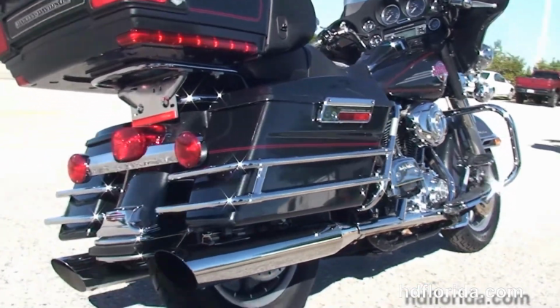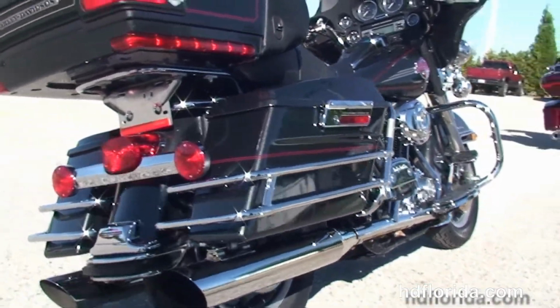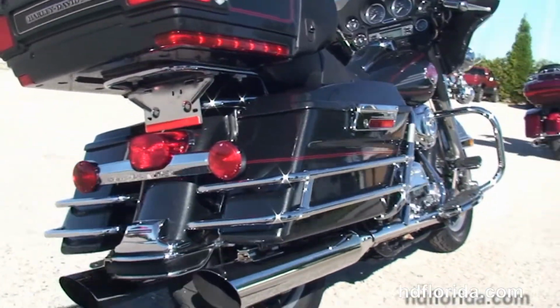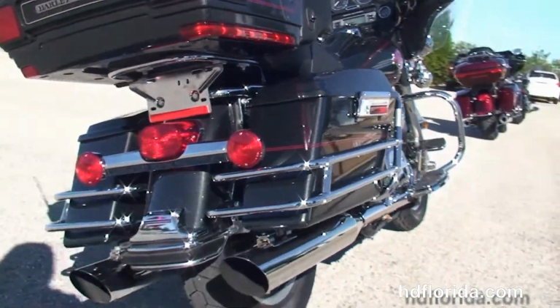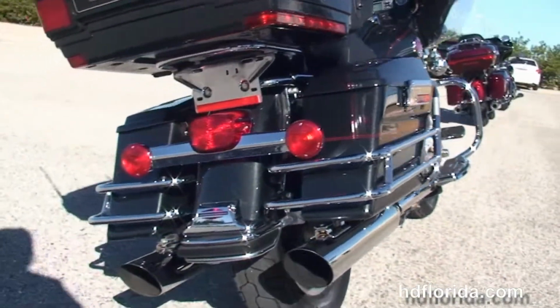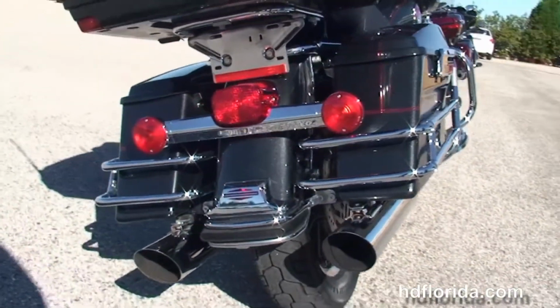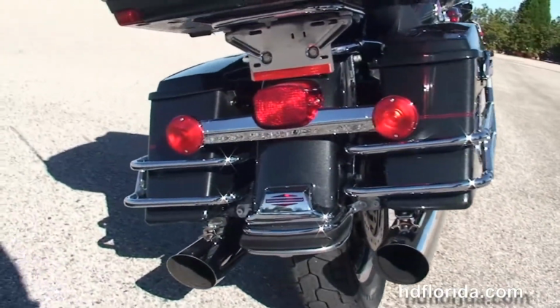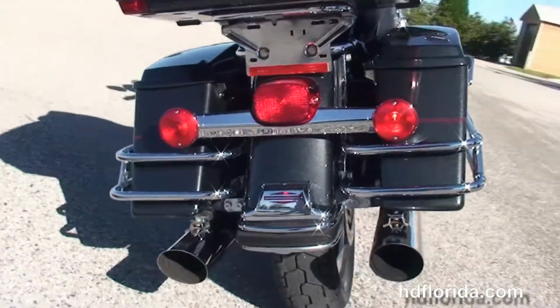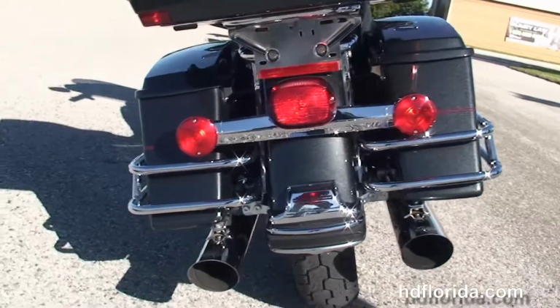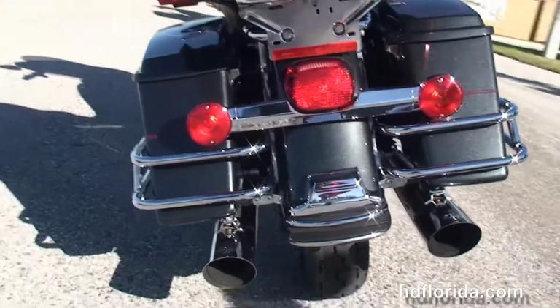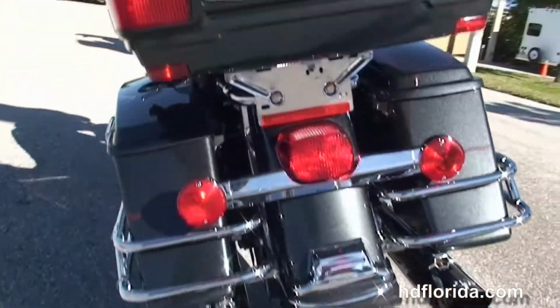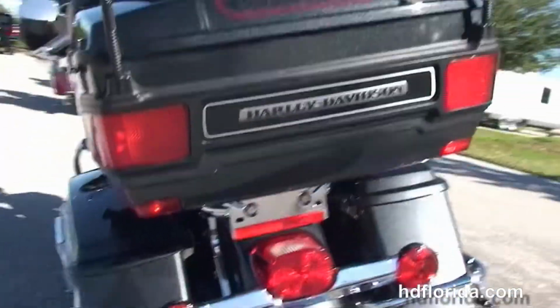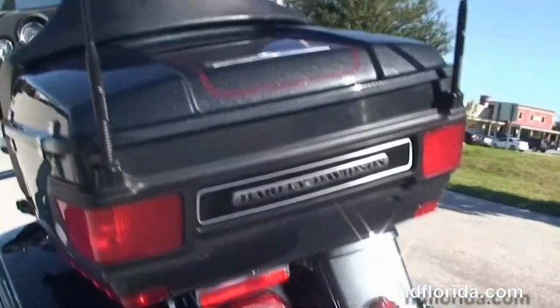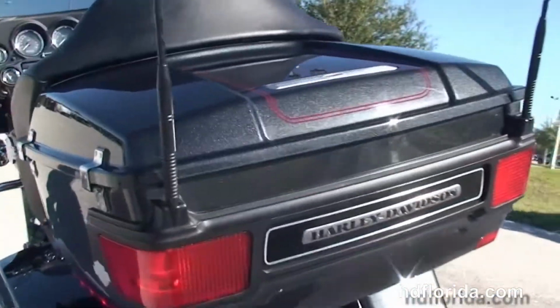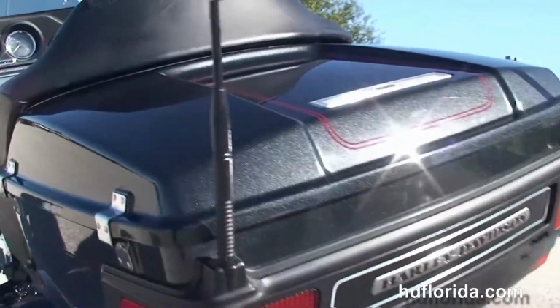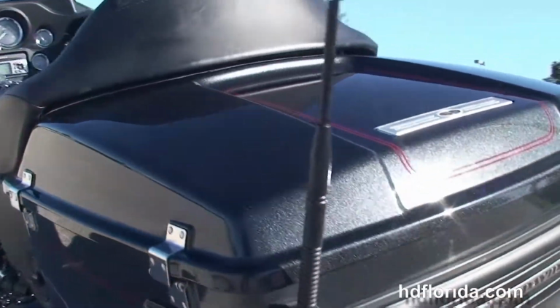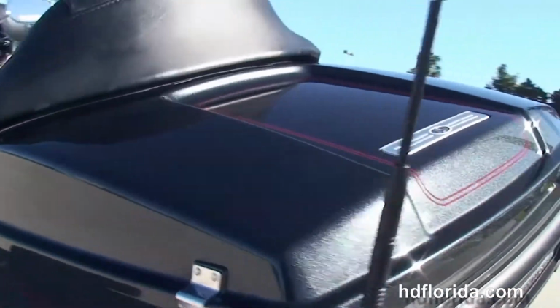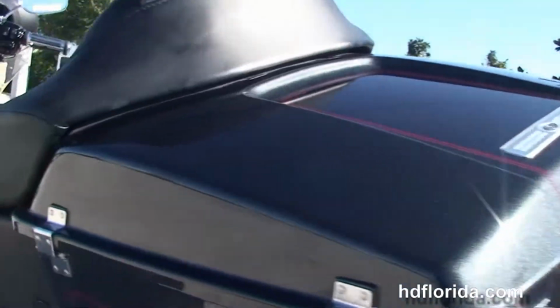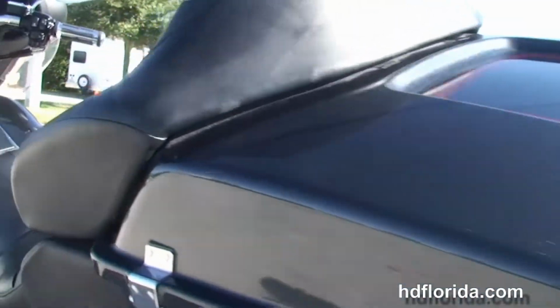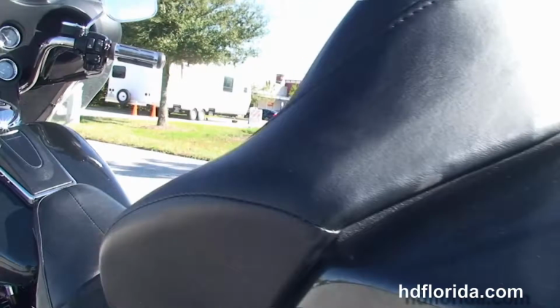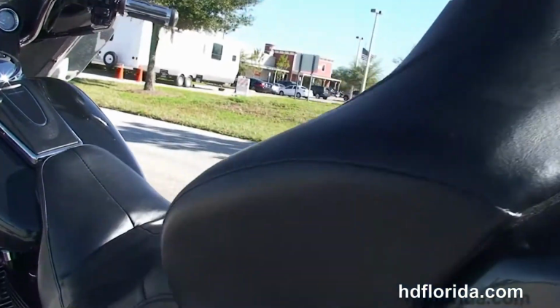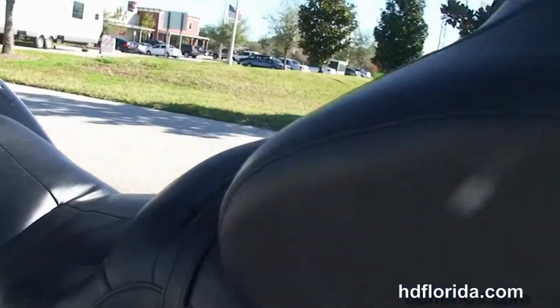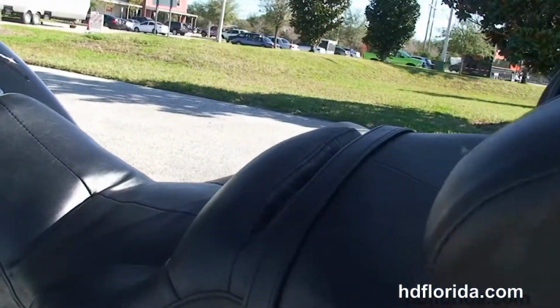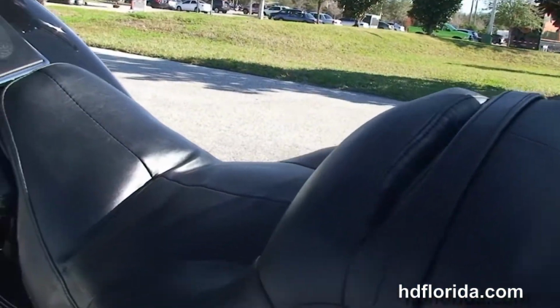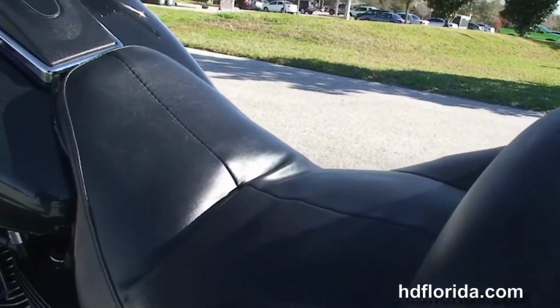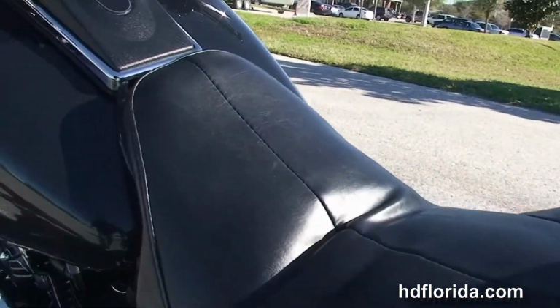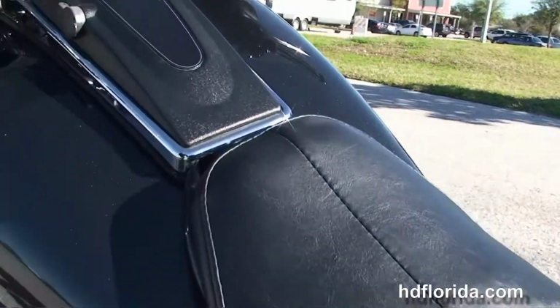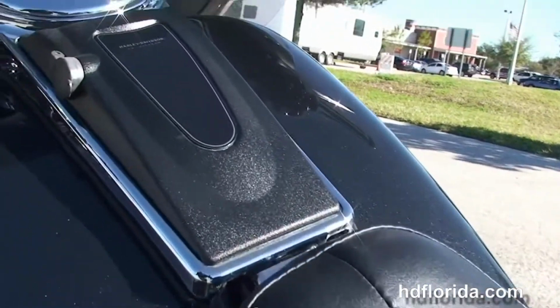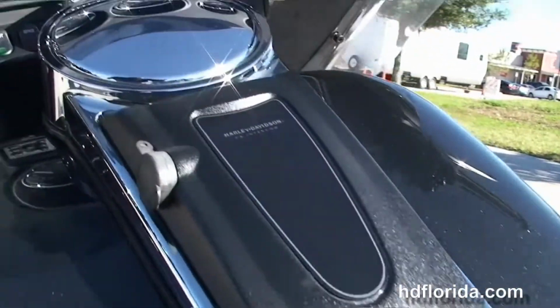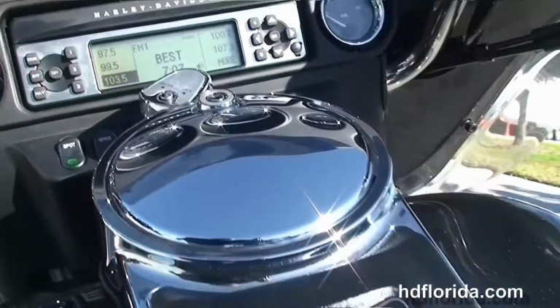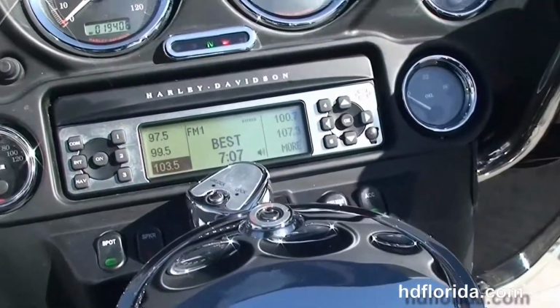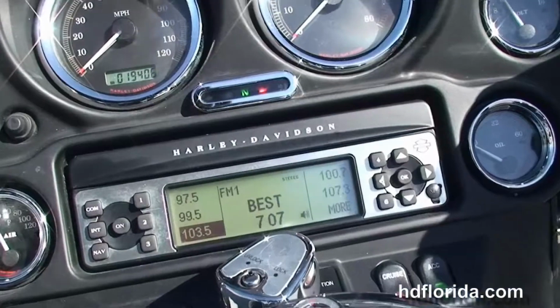Chrome saddle bag guards around the hard locking saddlebags. Up top here we have the king tour pack with the upgraded antennas, and inside we've got a full set of organizers. We move up to the tour-inspired seat.